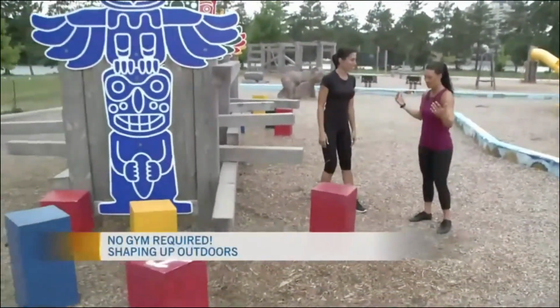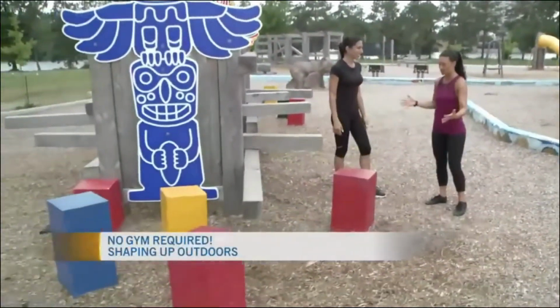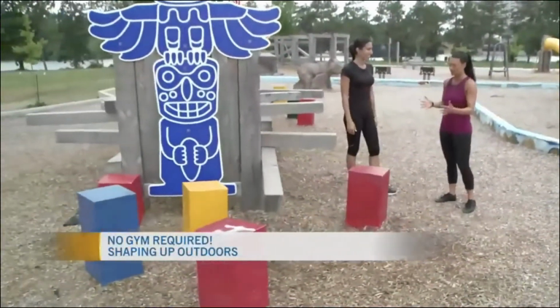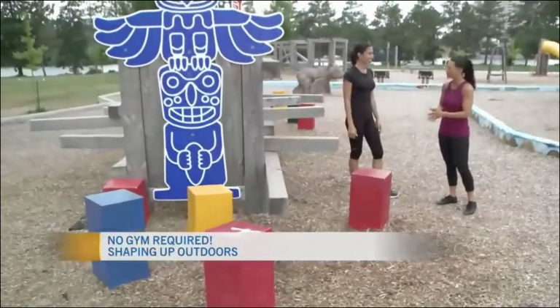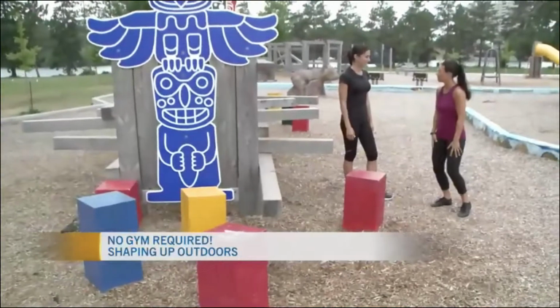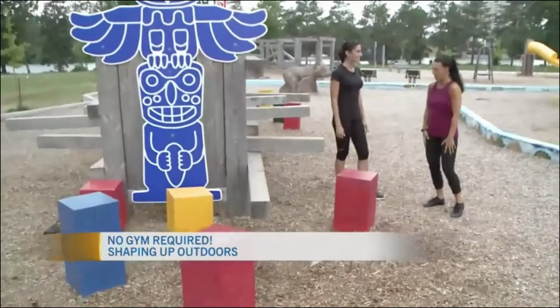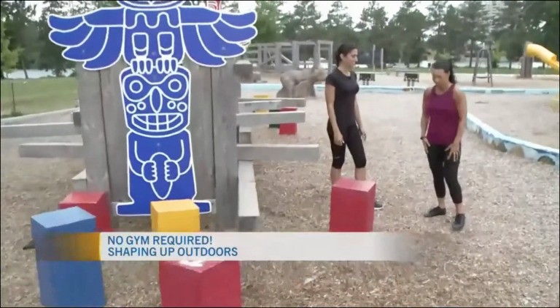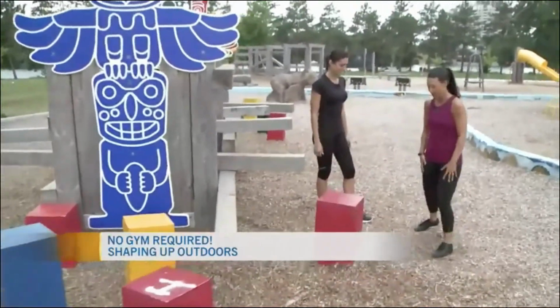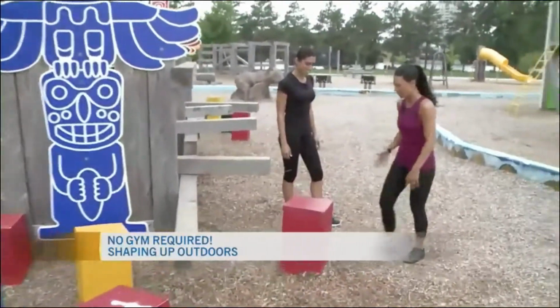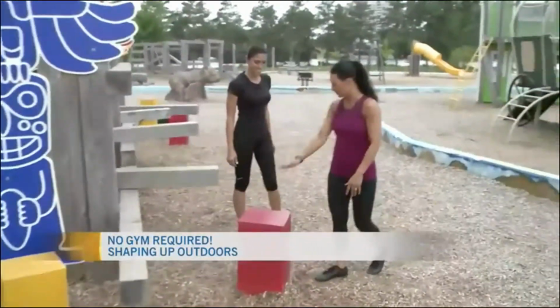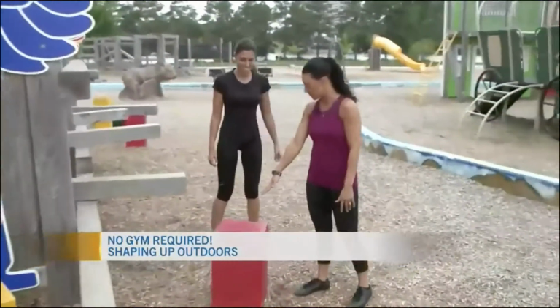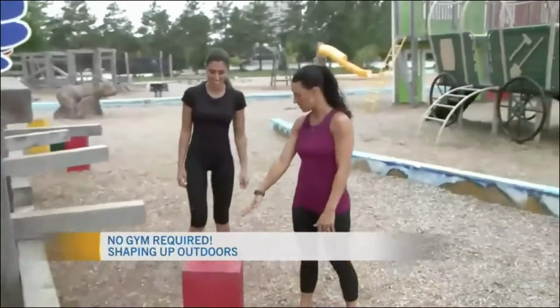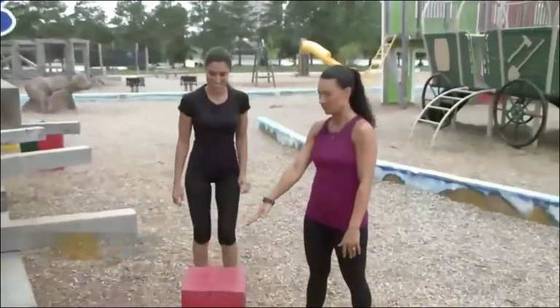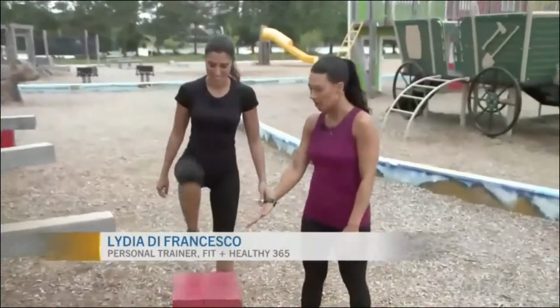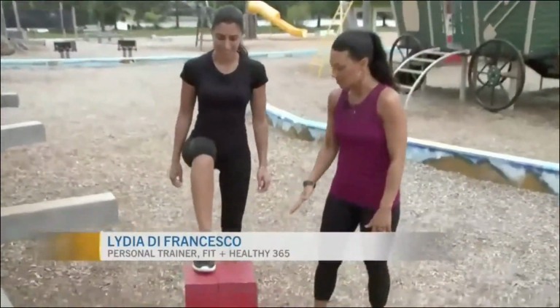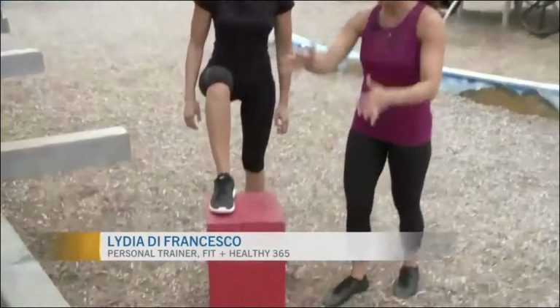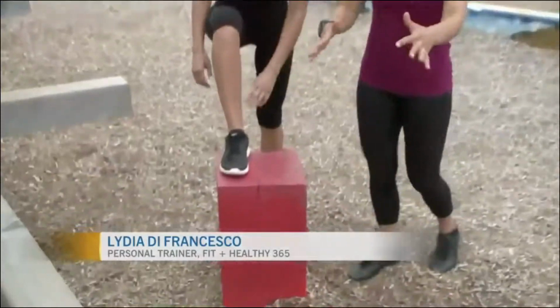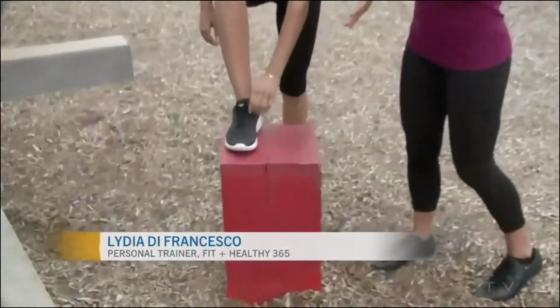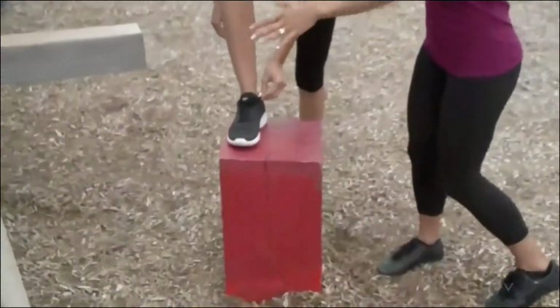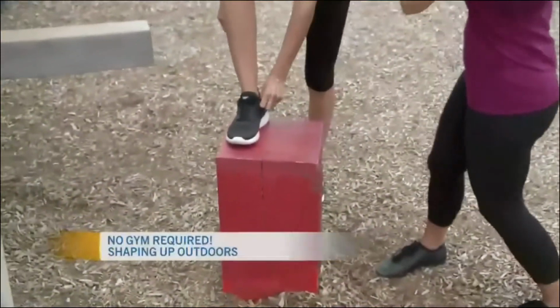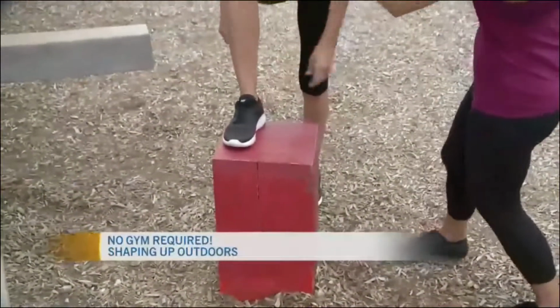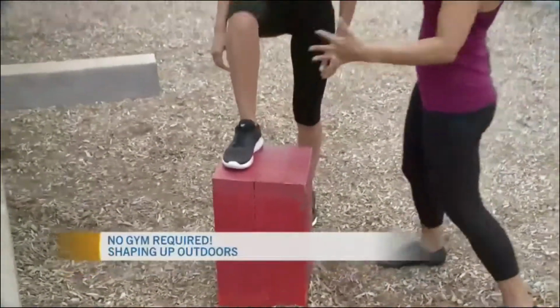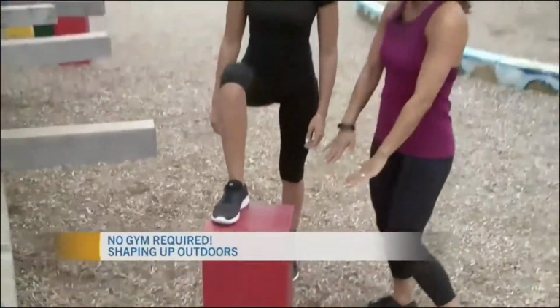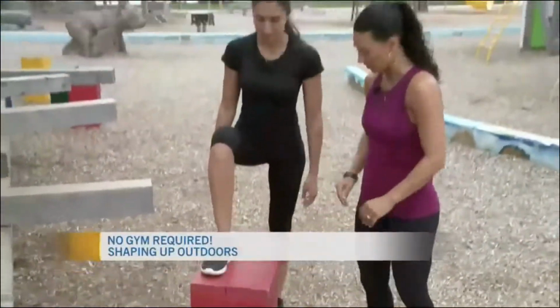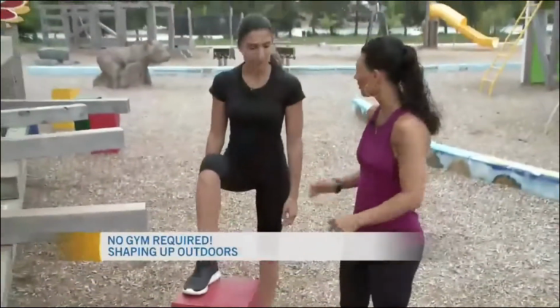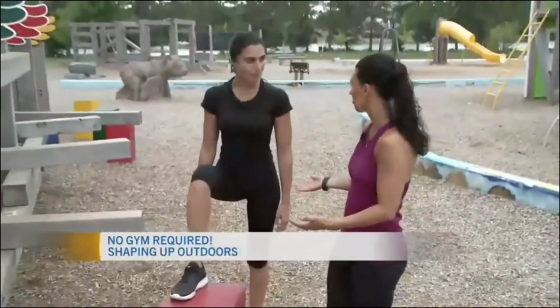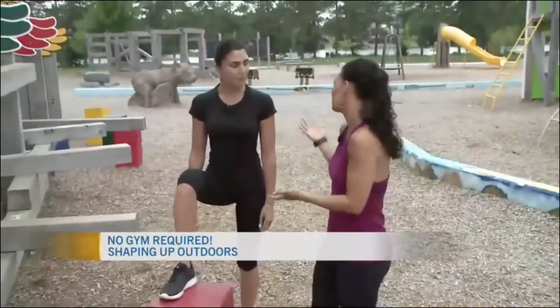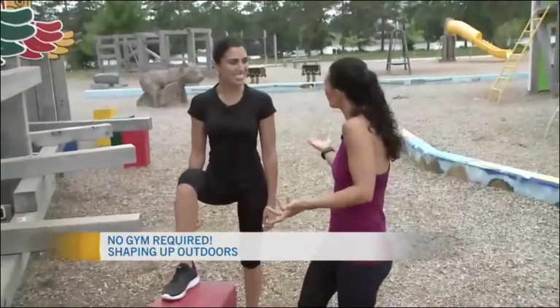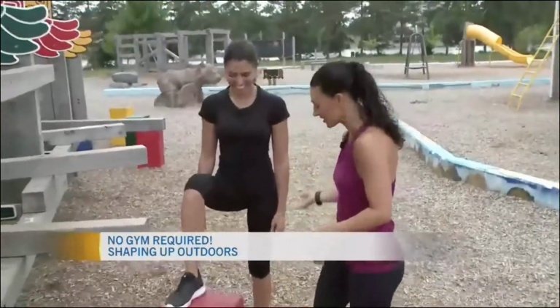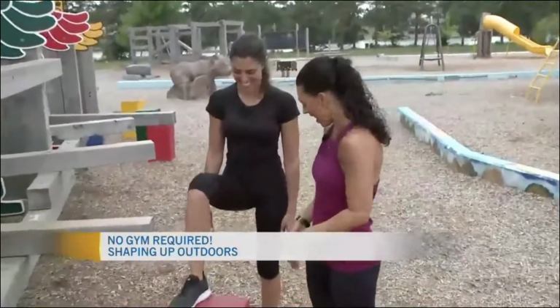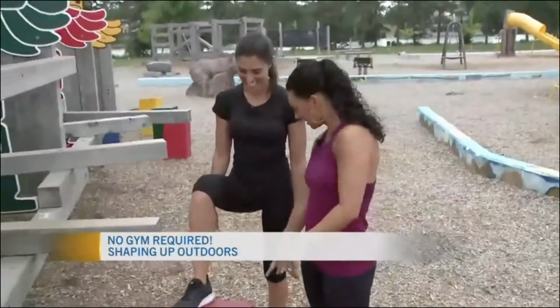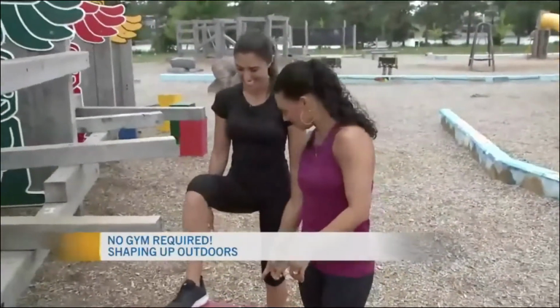We're gonna start with some step ups to work the legs. What you're gonna do is put one foot up here on this block. You can use the different heights, or a variety of different things if you want something a little bit lower. This one's quite high but you're tall so it works, and you're gonna stand nice and close.